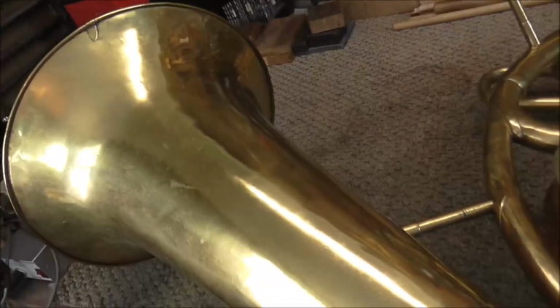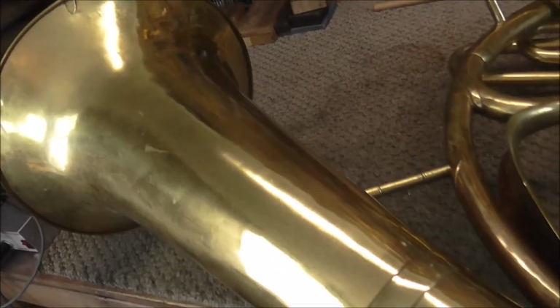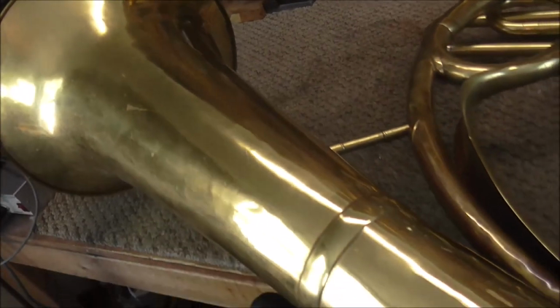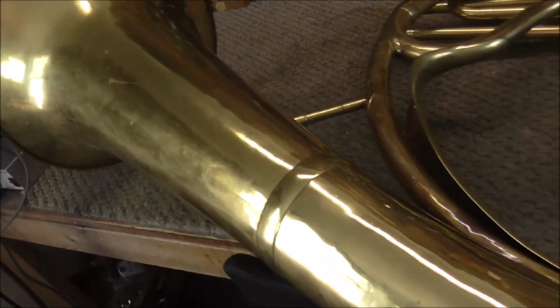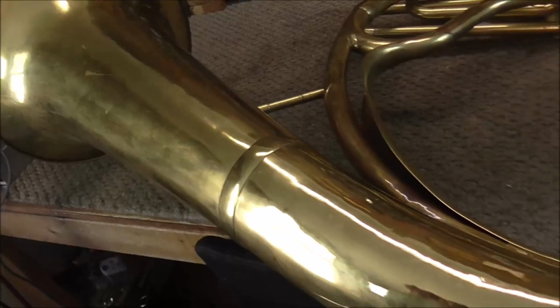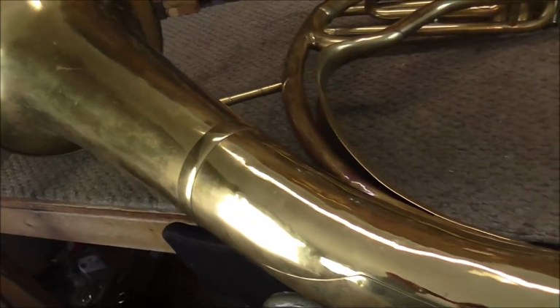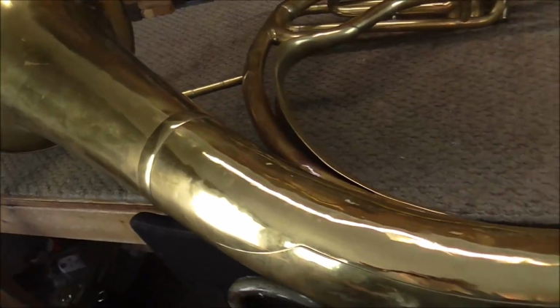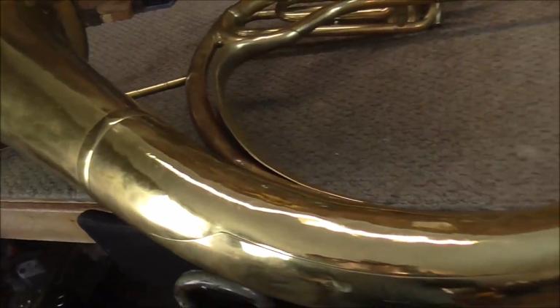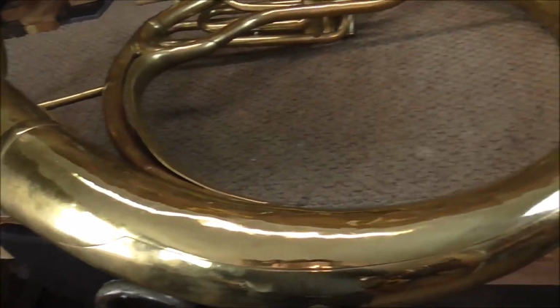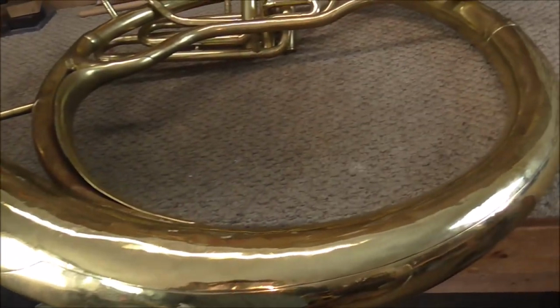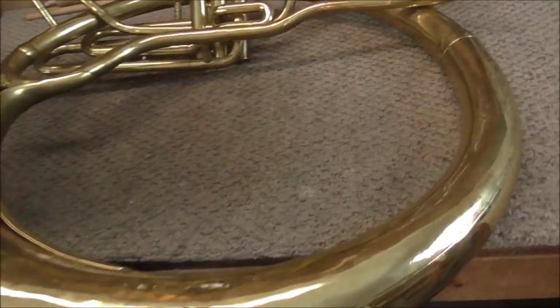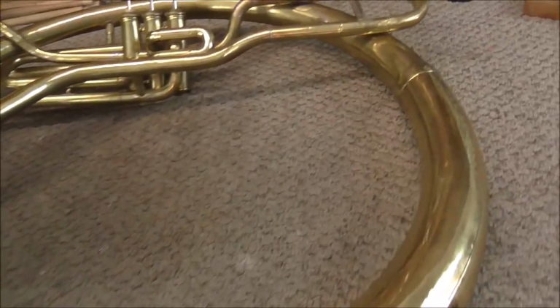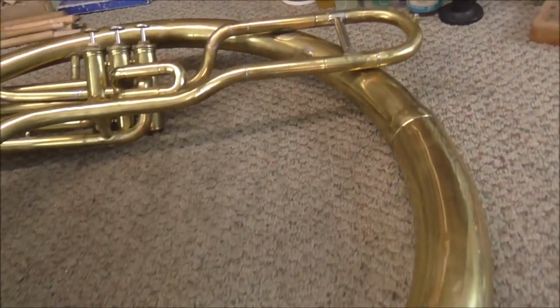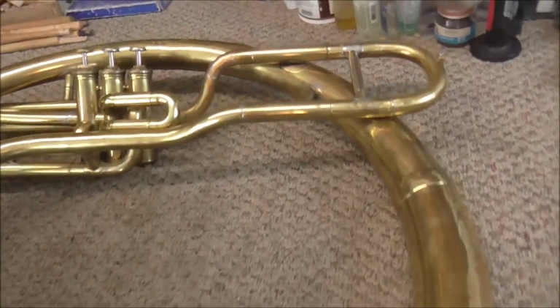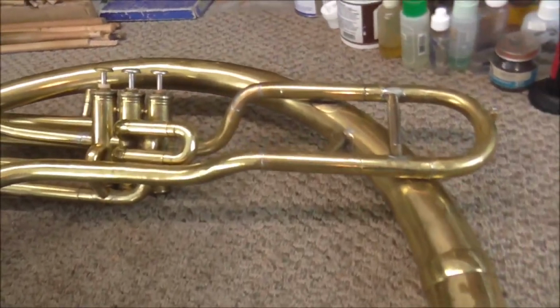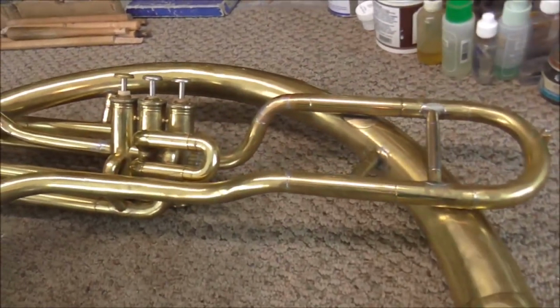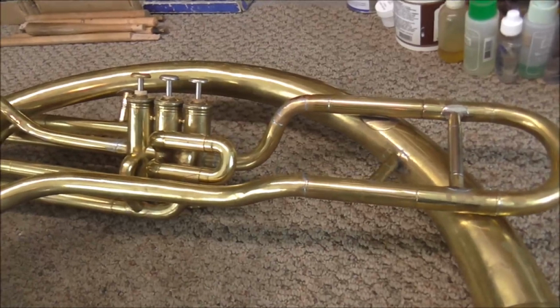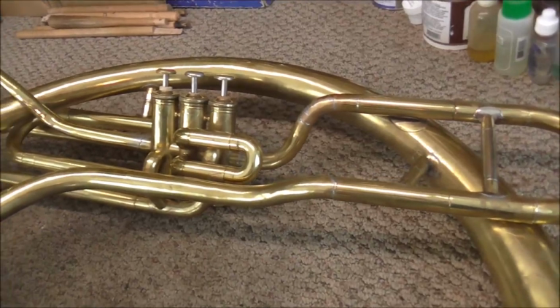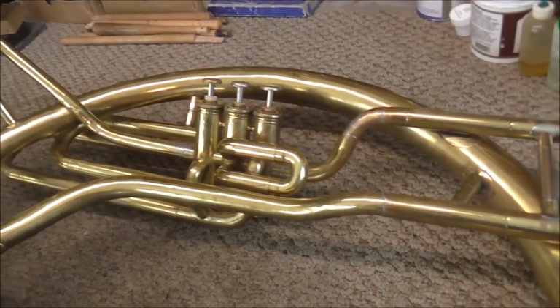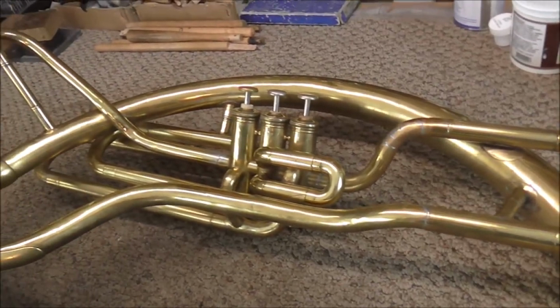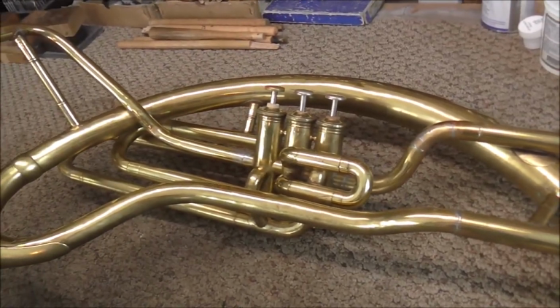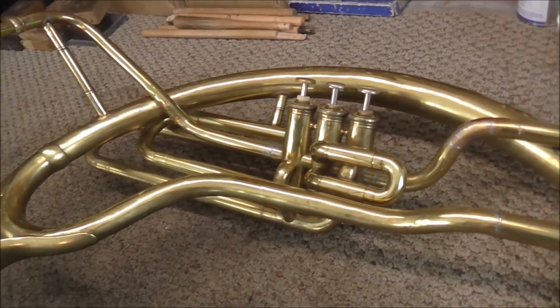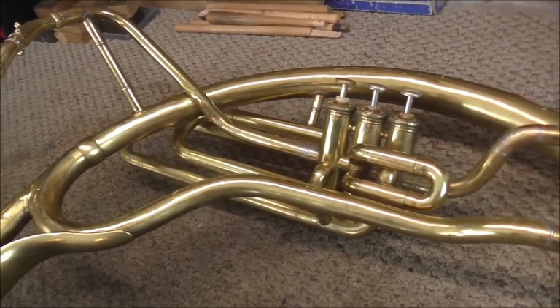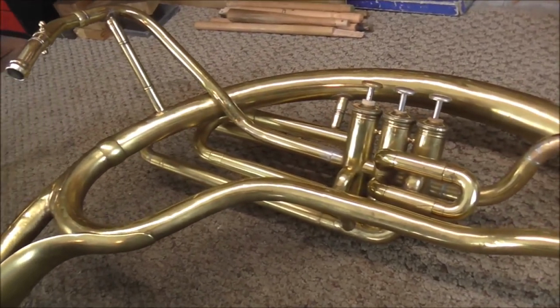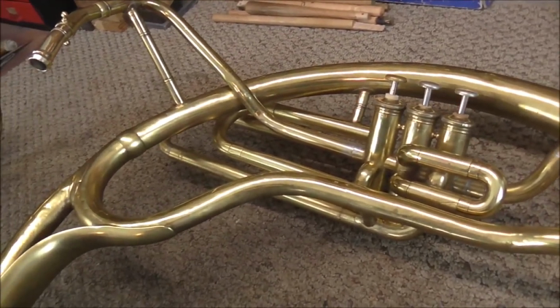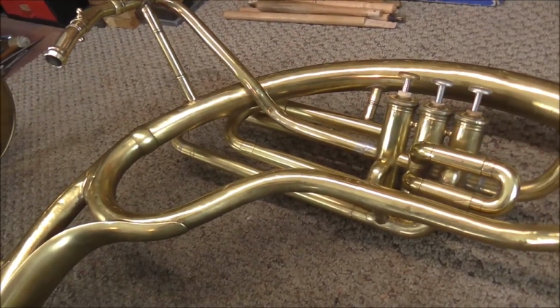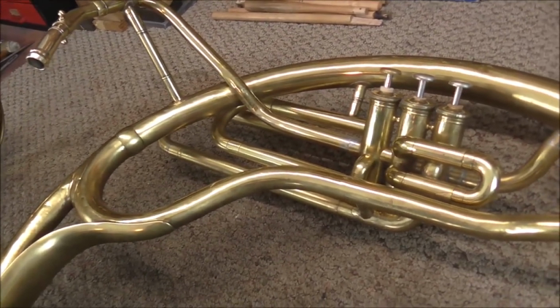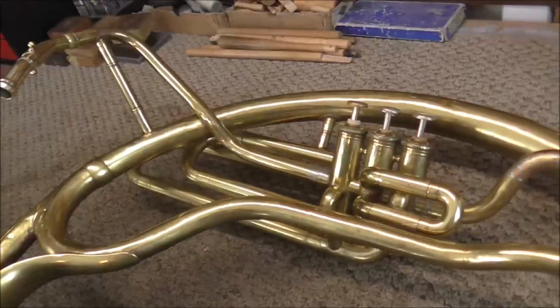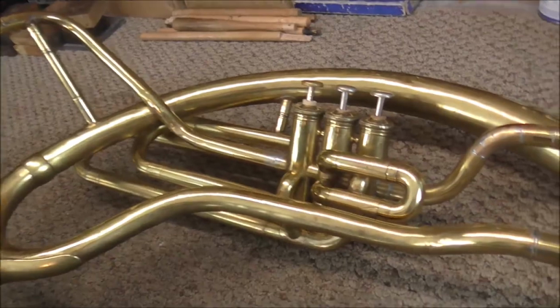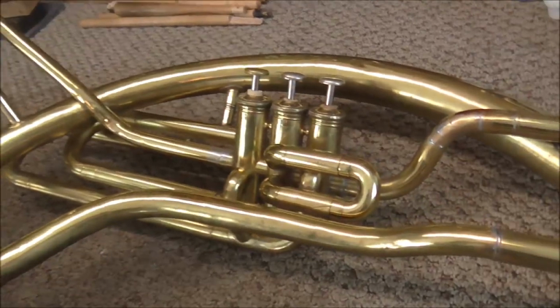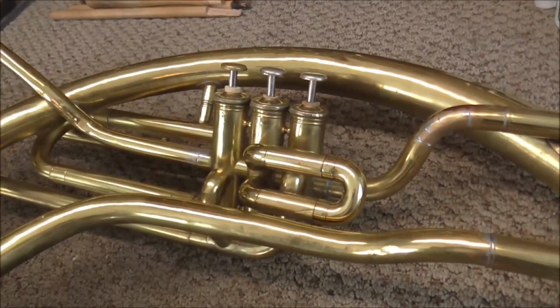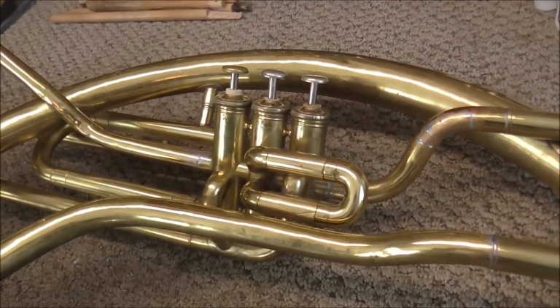We're not sure when this helicon was made, but it was probably made around 1870 or 1880, somewhere in that range. It was made by Boosey, which later became Boosey & Hawkes, and the valve section was made by Distin.